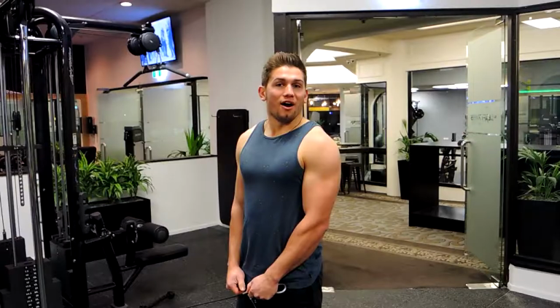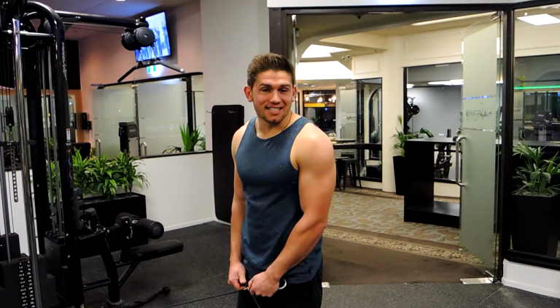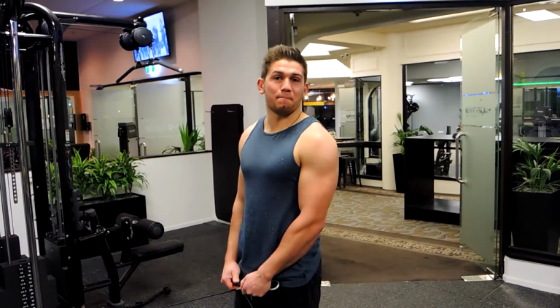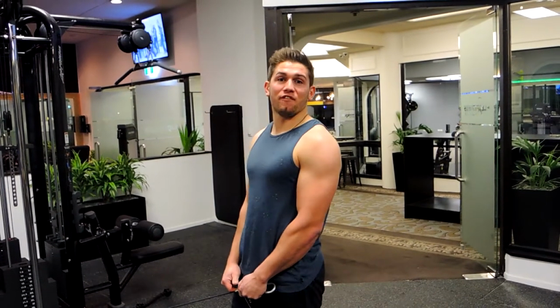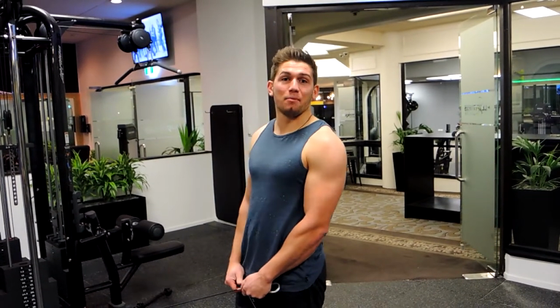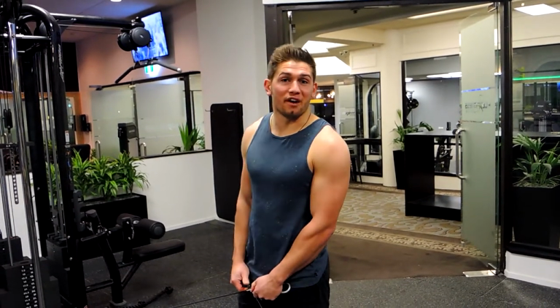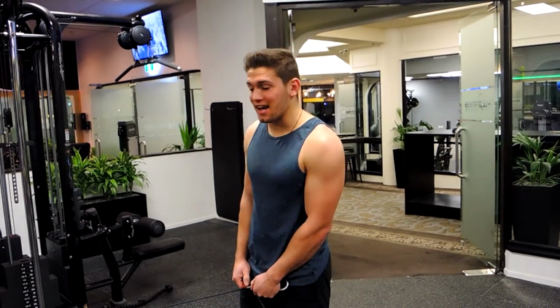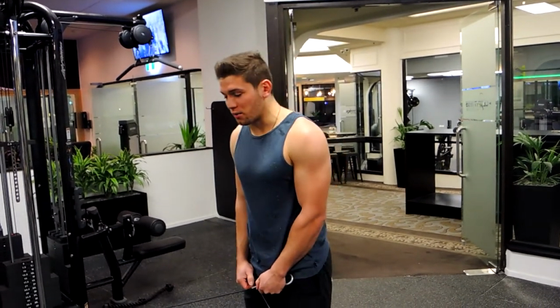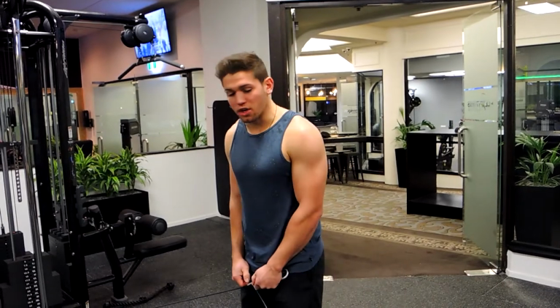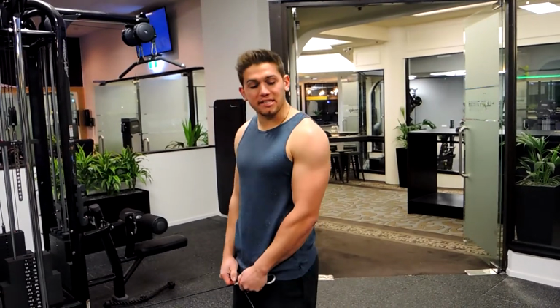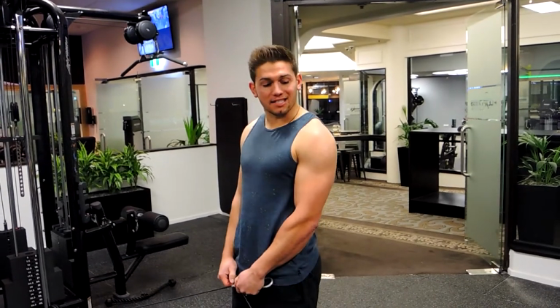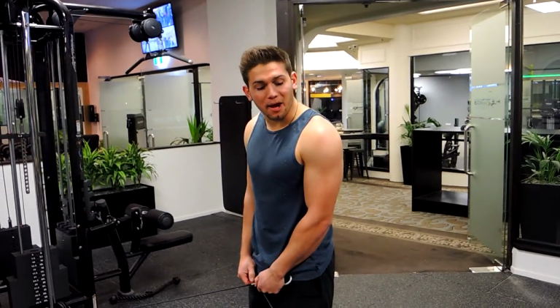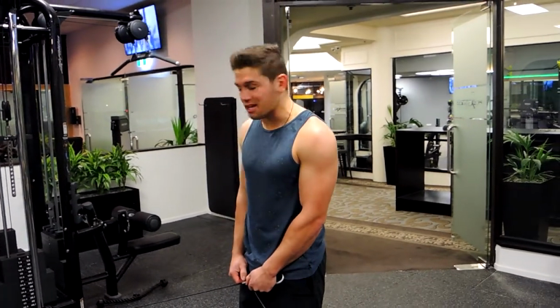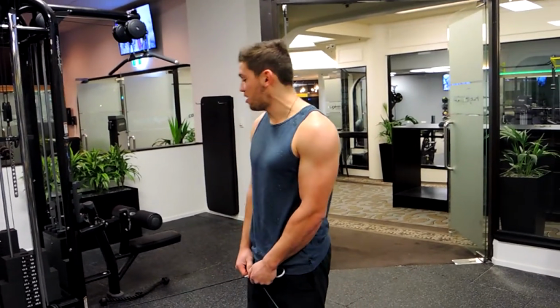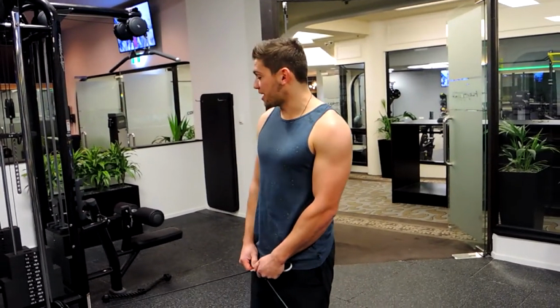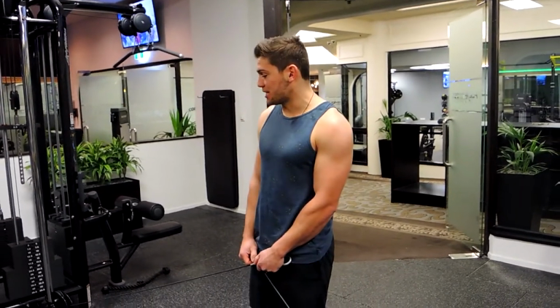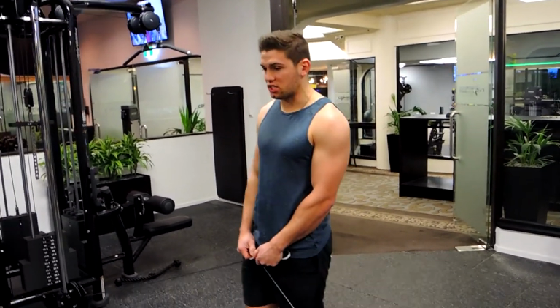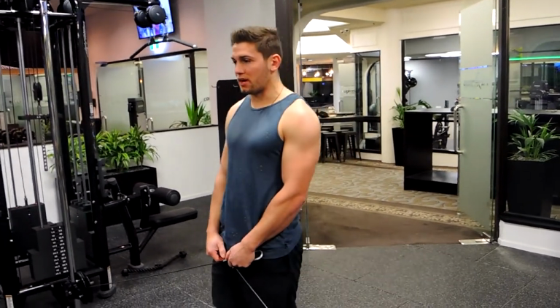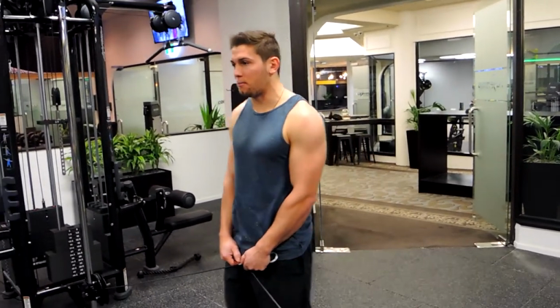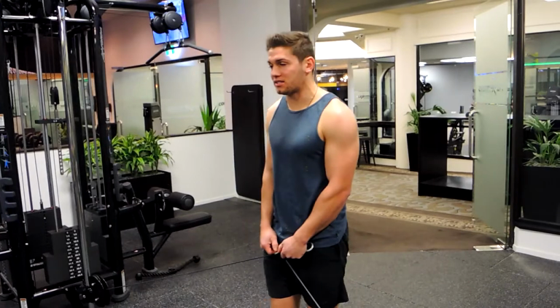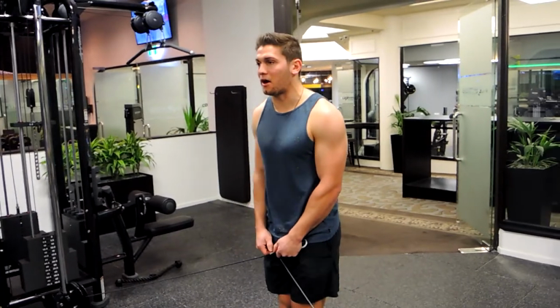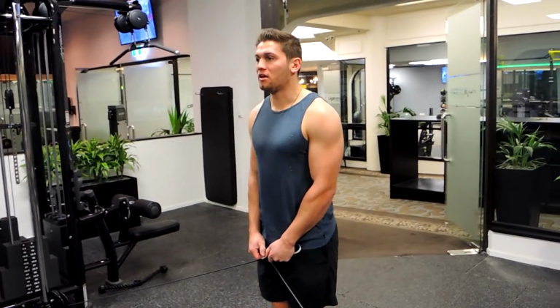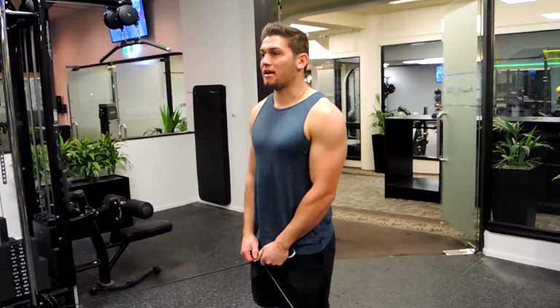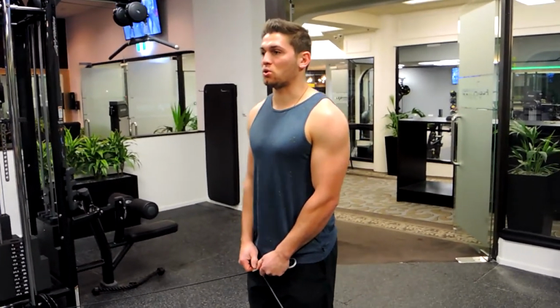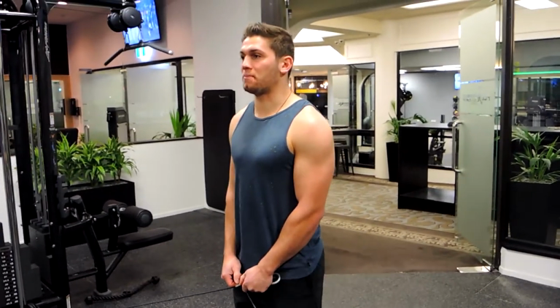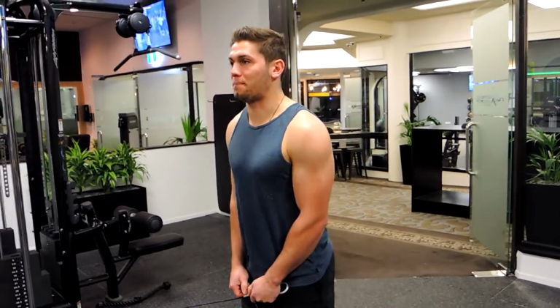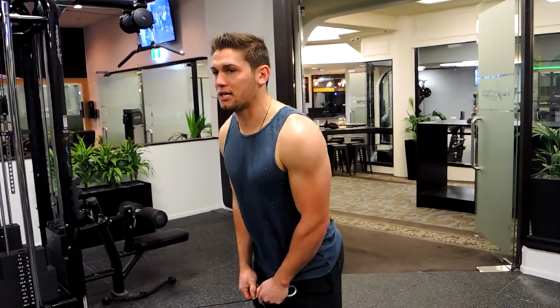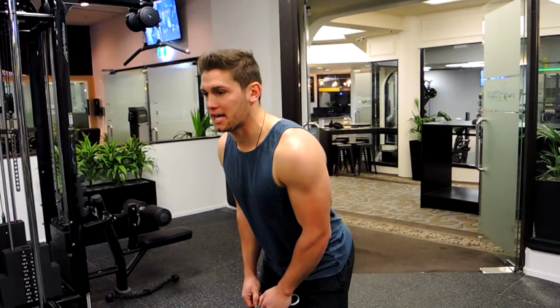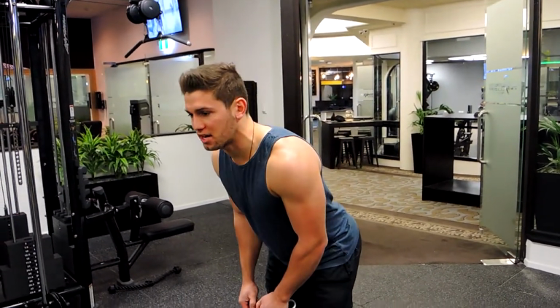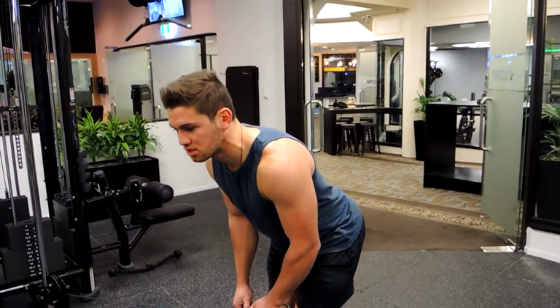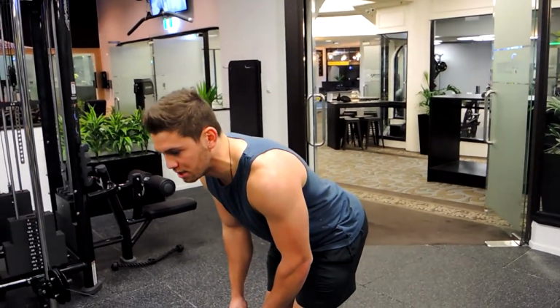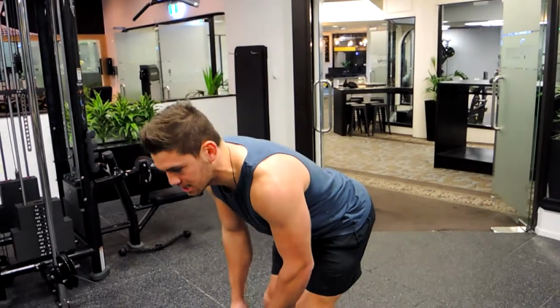This is a bent over cable rear delt fly. Standing slightly behind the anchor point where the cables are — not right in the middle, but slightly behind. Get into a strong position, pushing your hips back and keeping the back nice and straight as you come down.